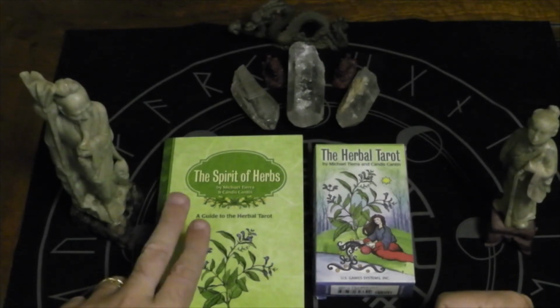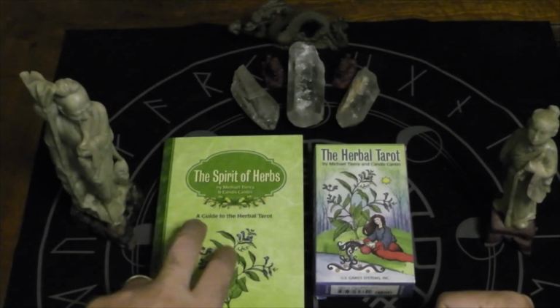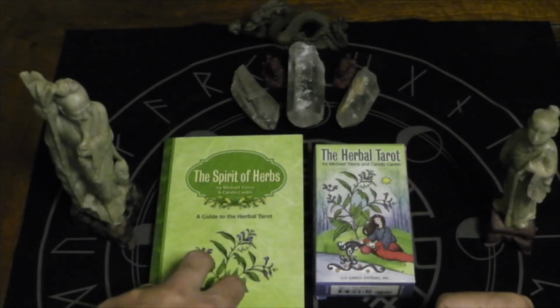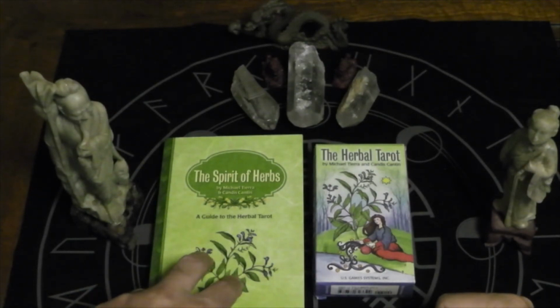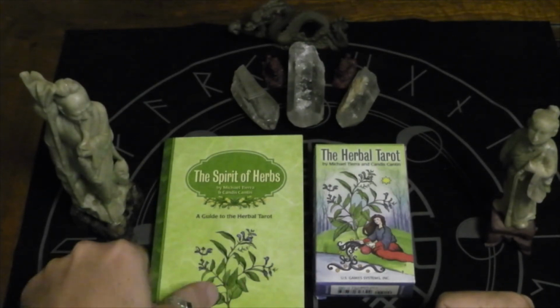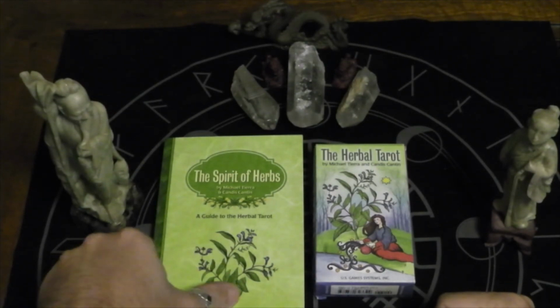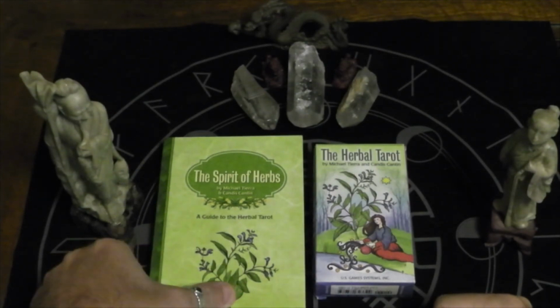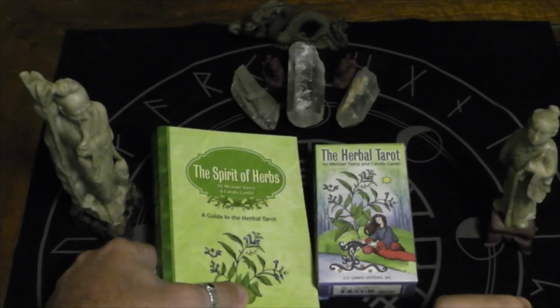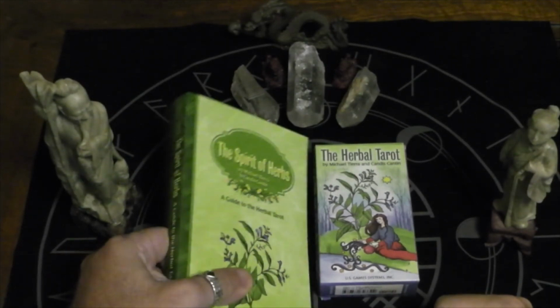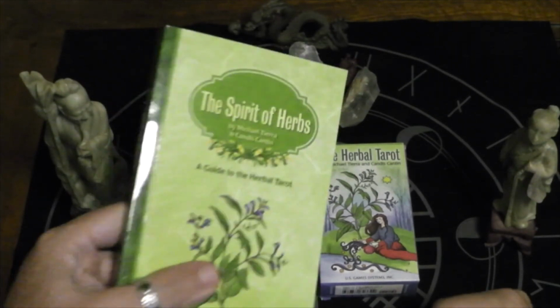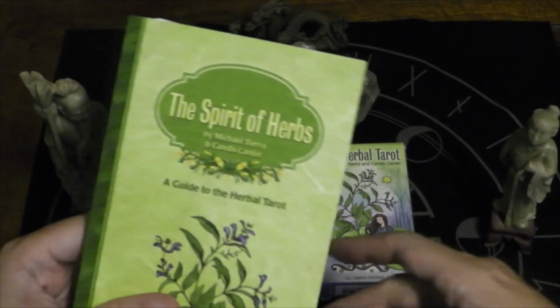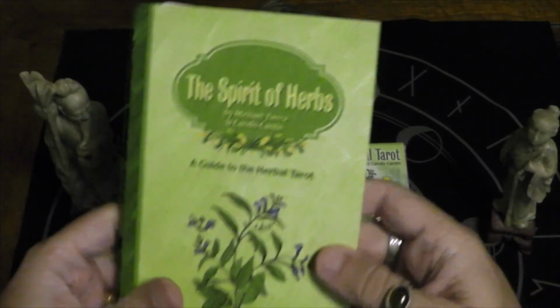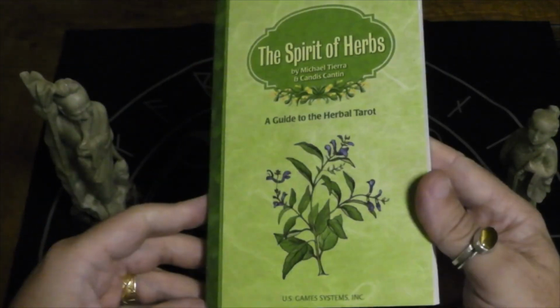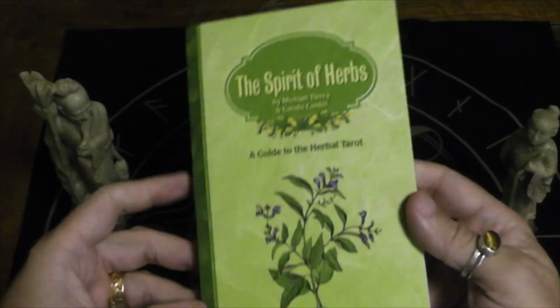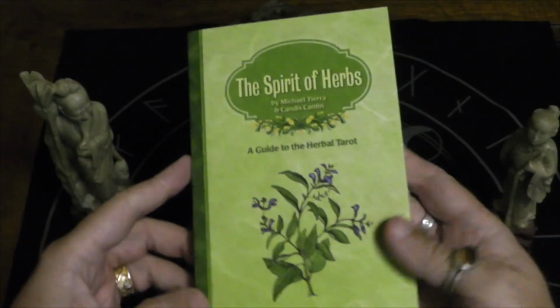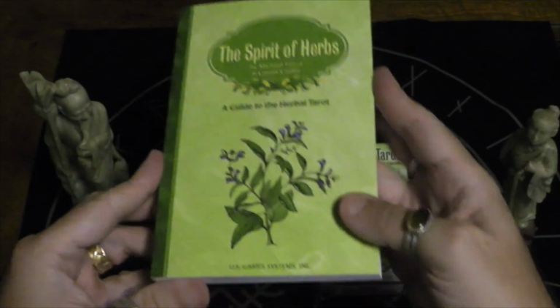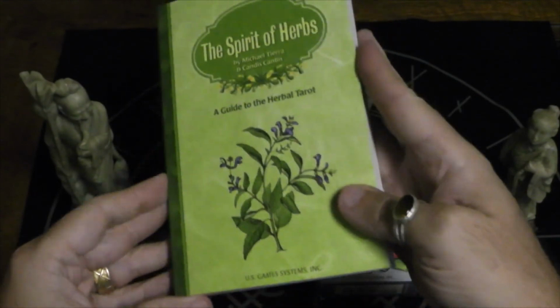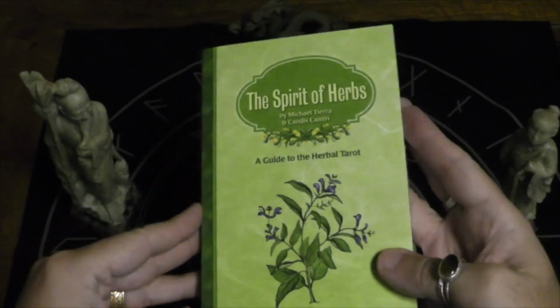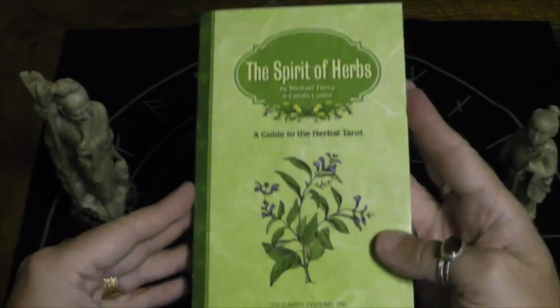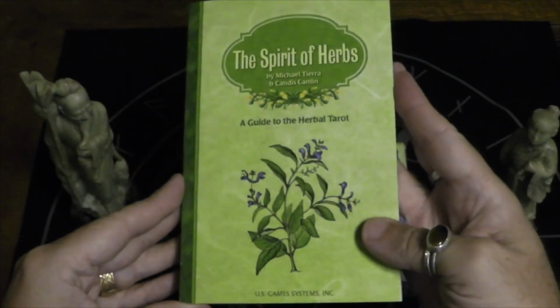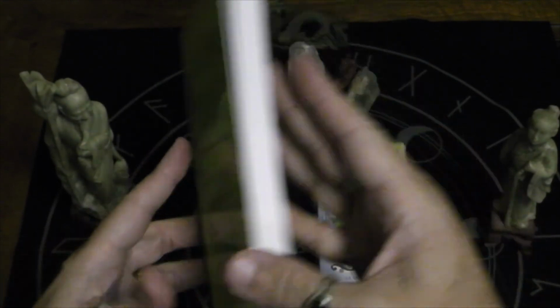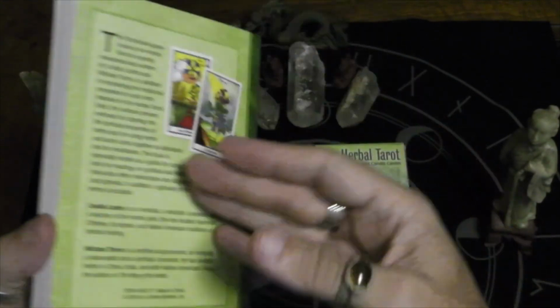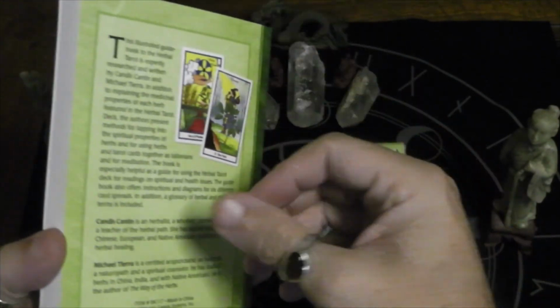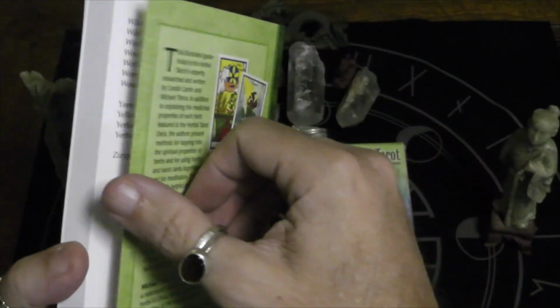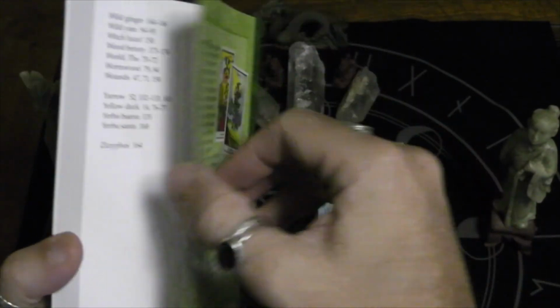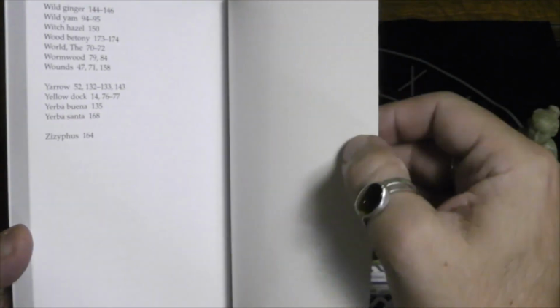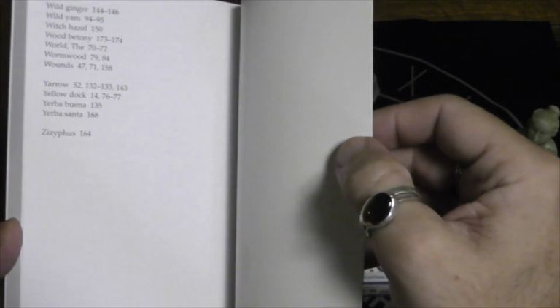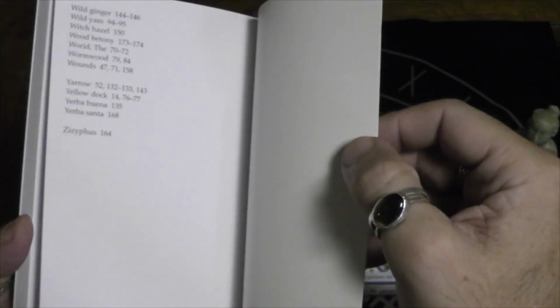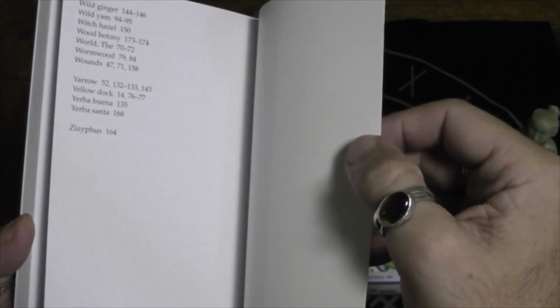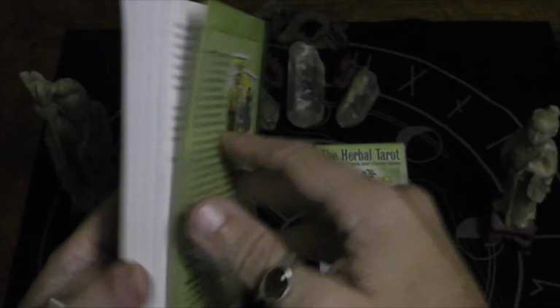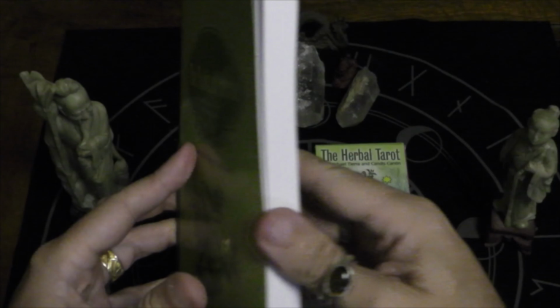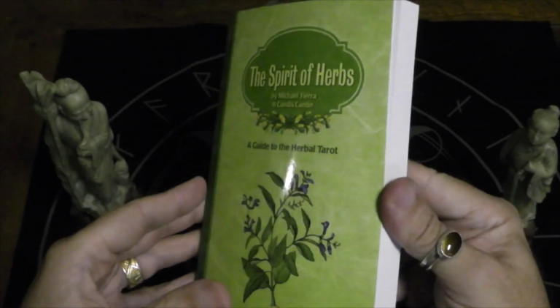The deck actually comes with its own book, which is sold separately. It's not a huge book, but it's pretty extensive — 222 pages.